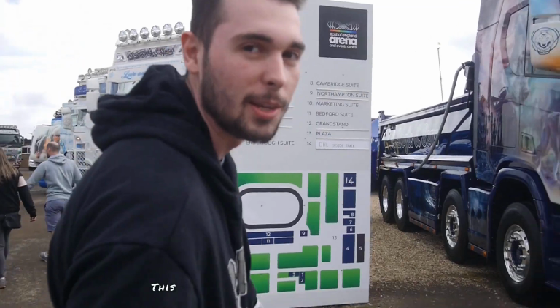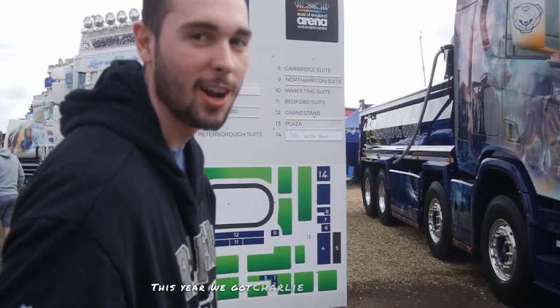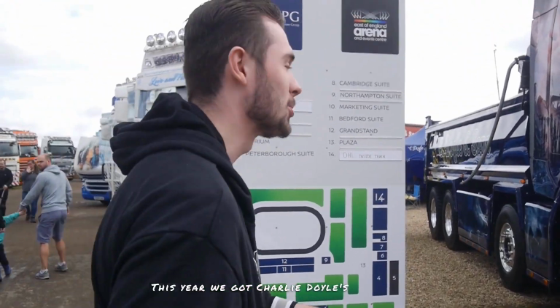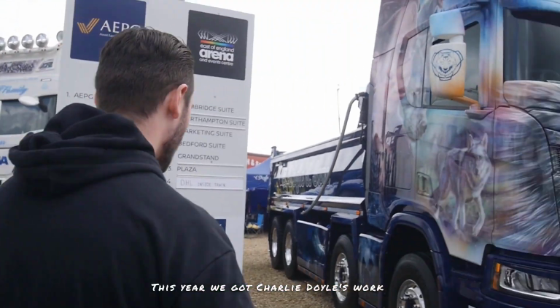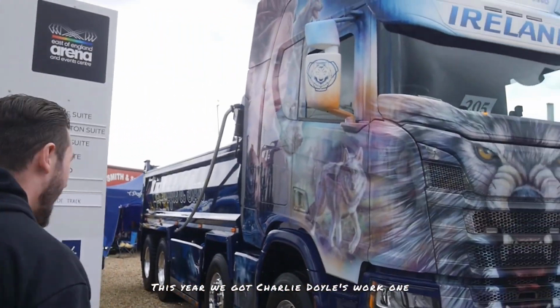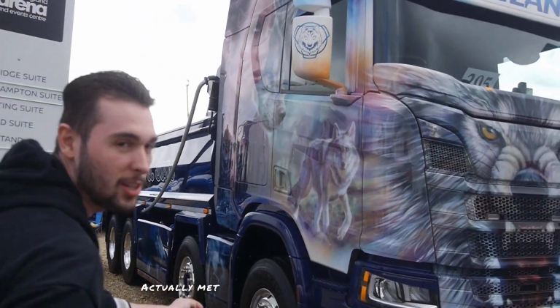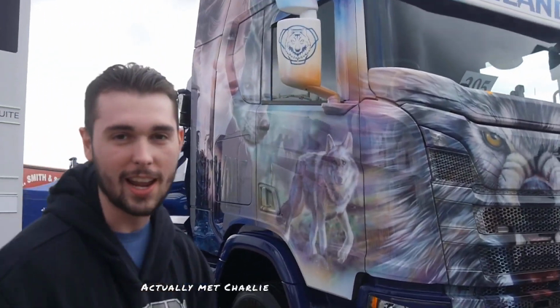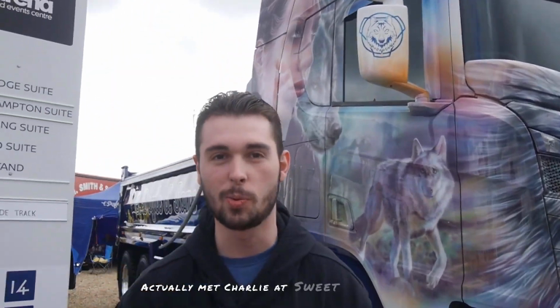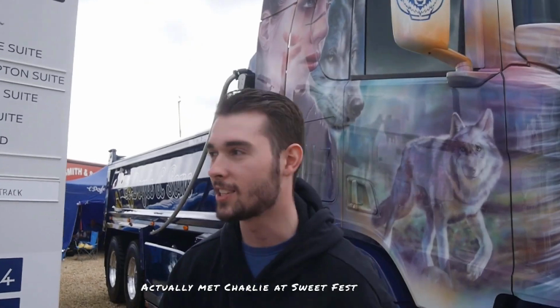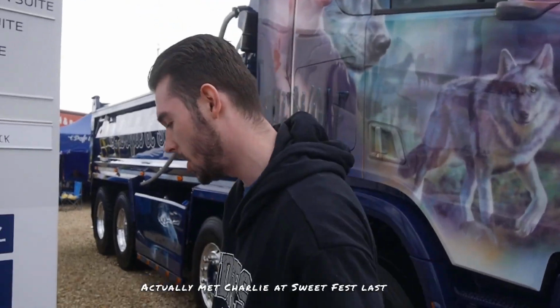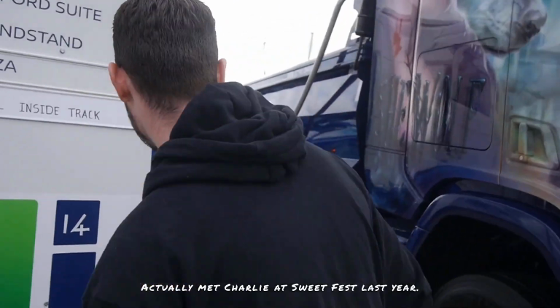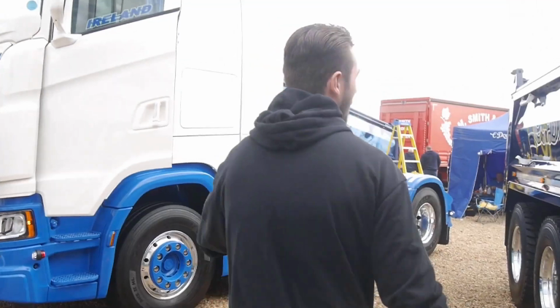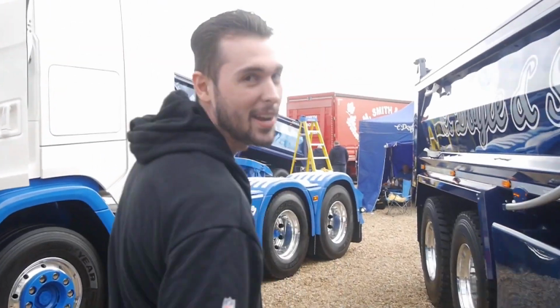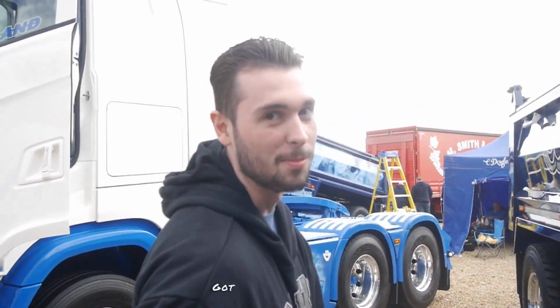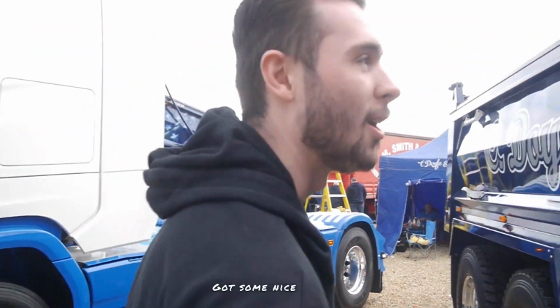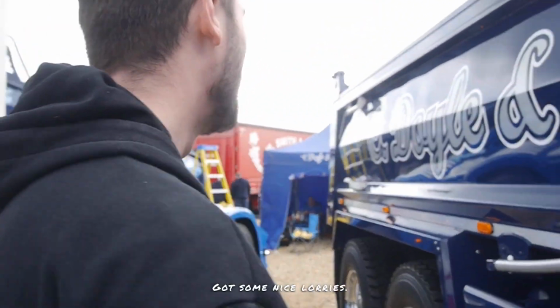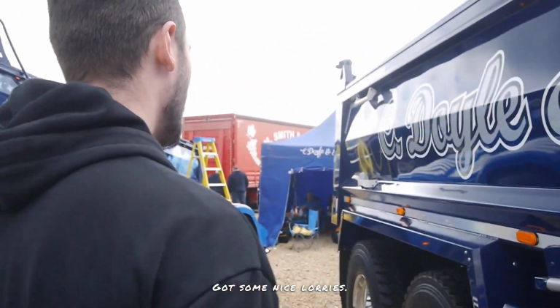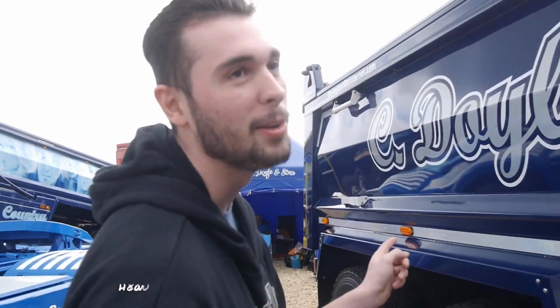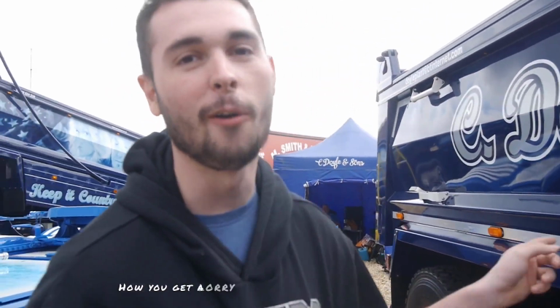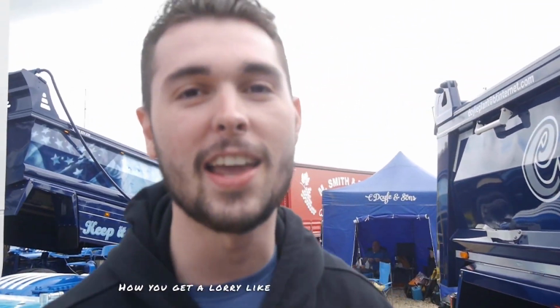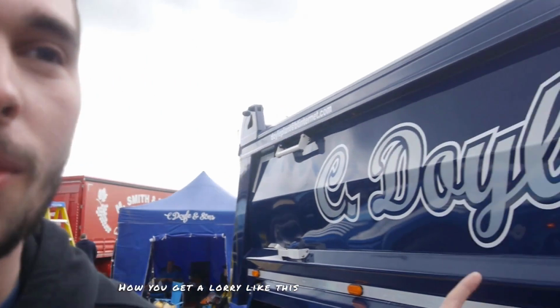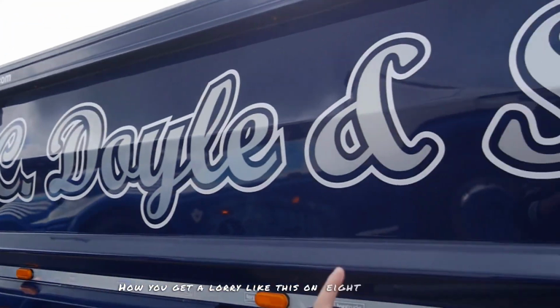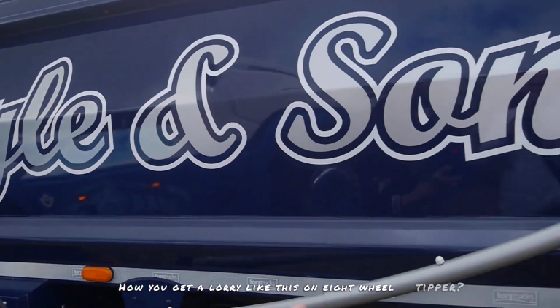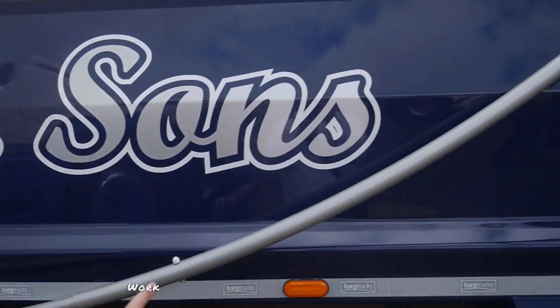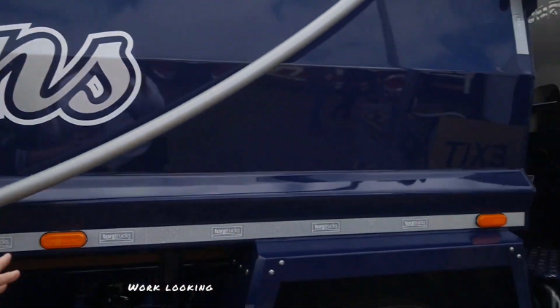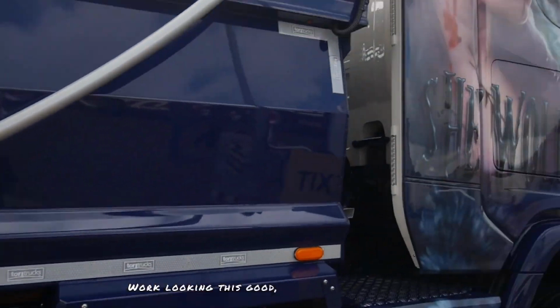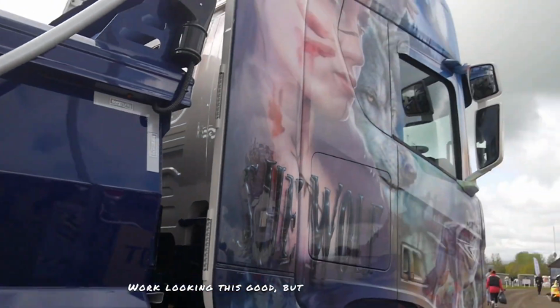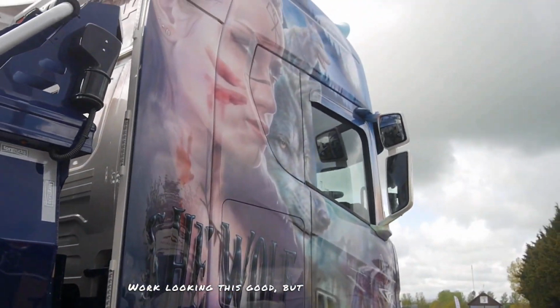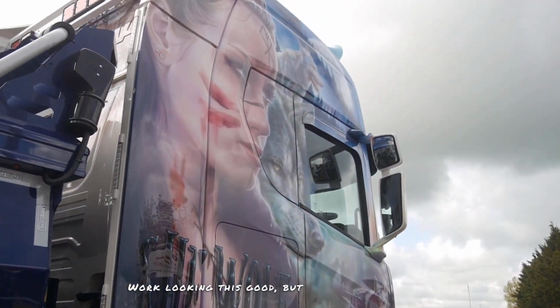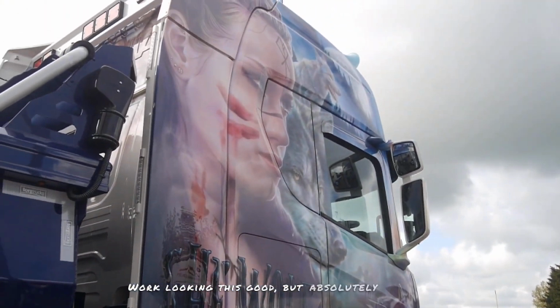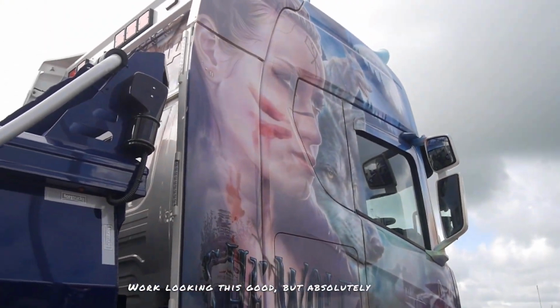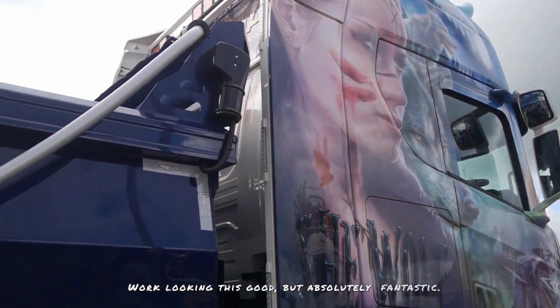We've got Charlie Doyle's one. I actually met Charlie at Swedefest last year. It's got some nice lorries. How you get a lorry like this on eight-wheel tipper work looking this good — absolutely fantastic.